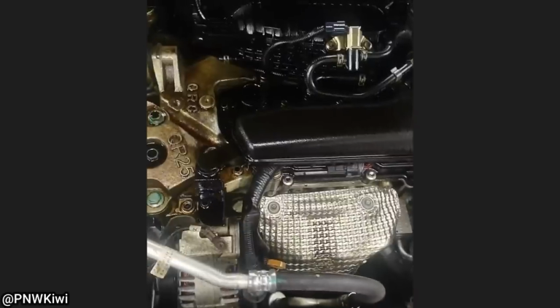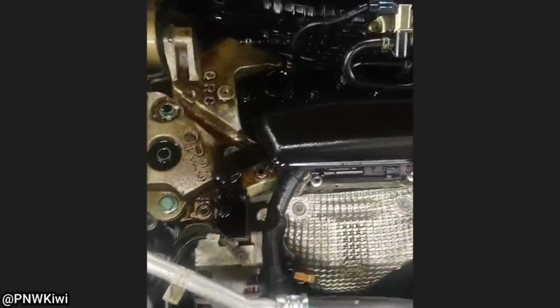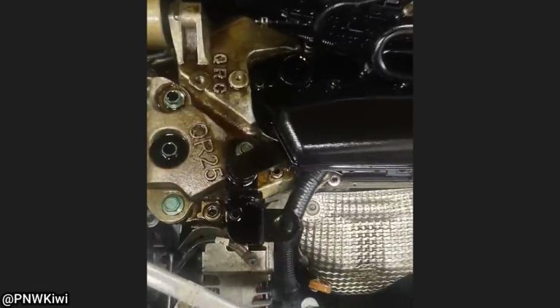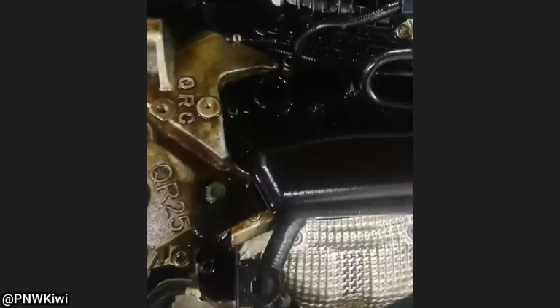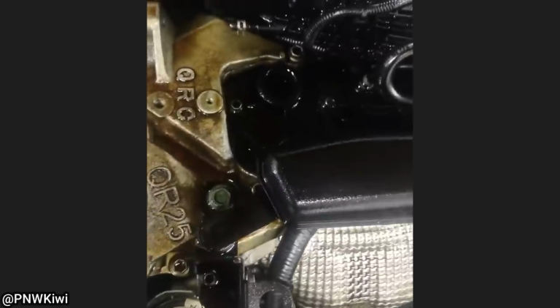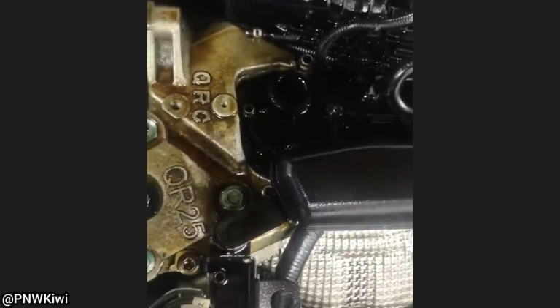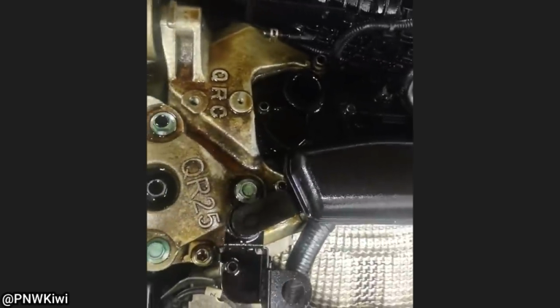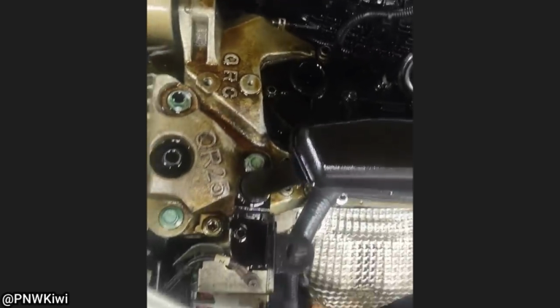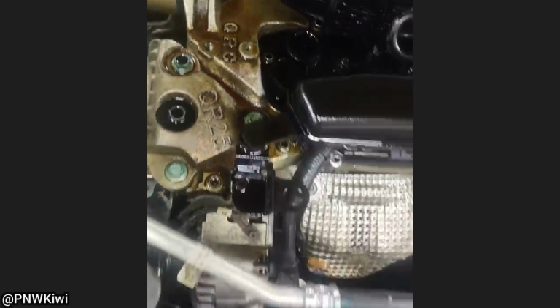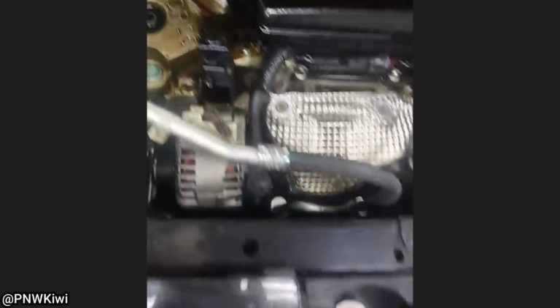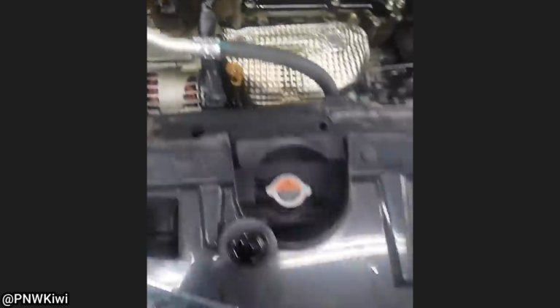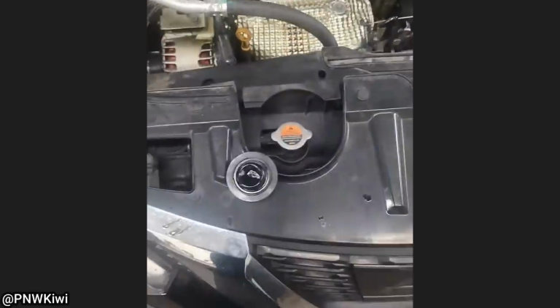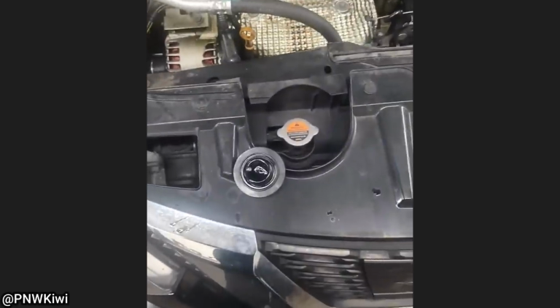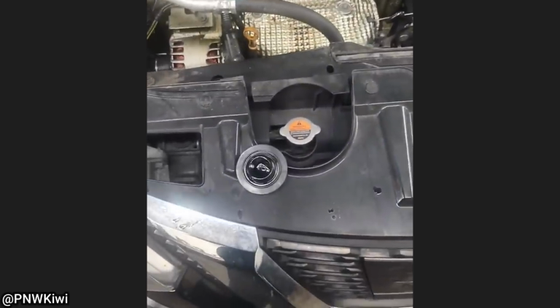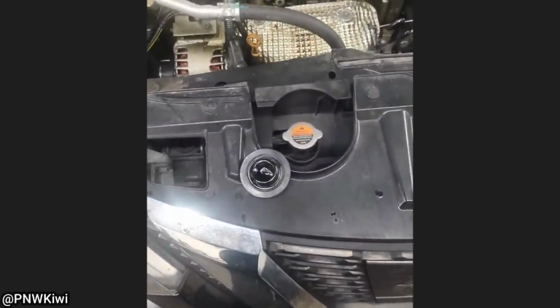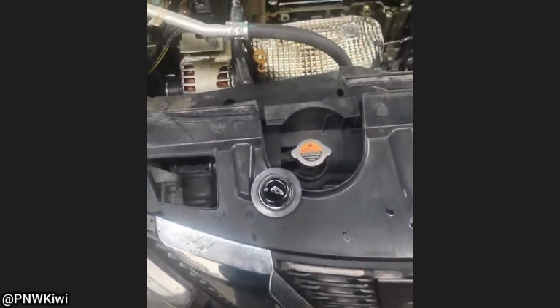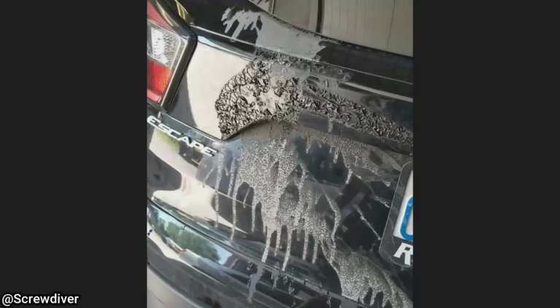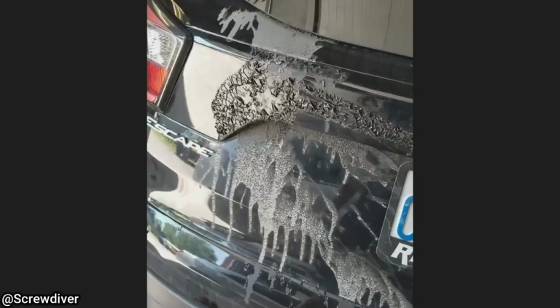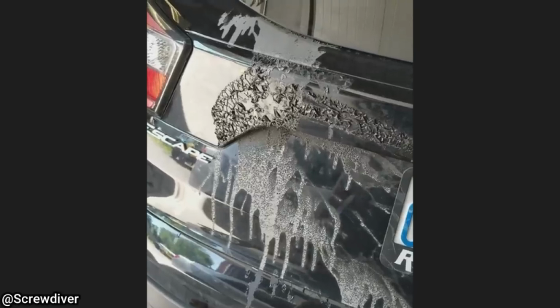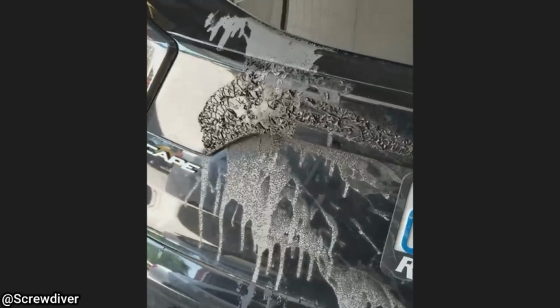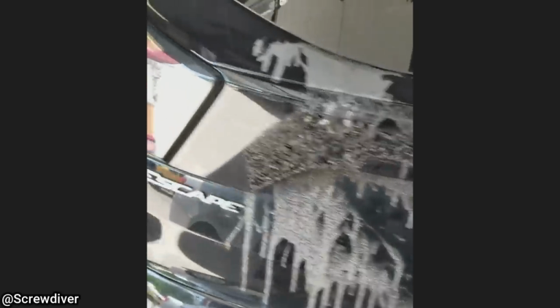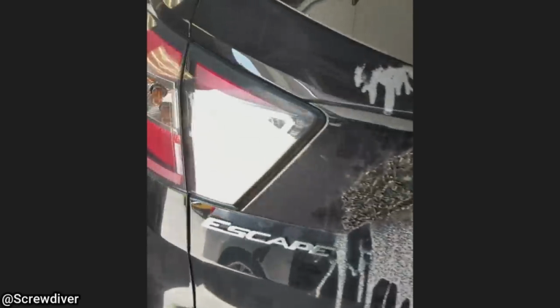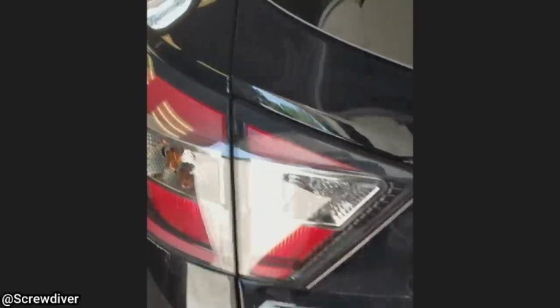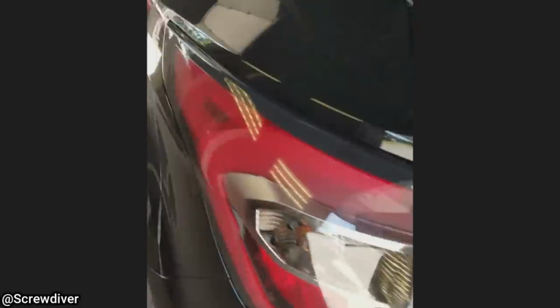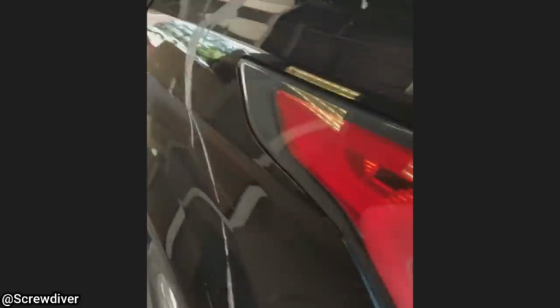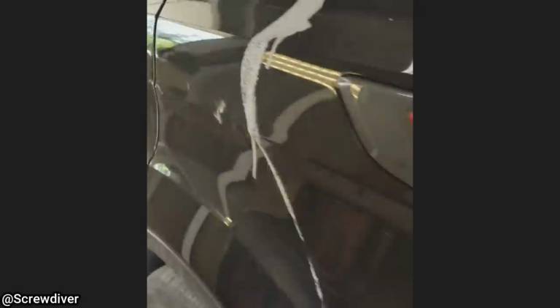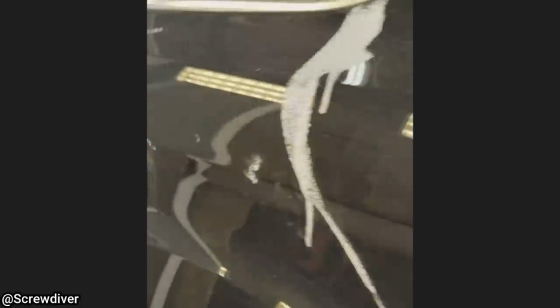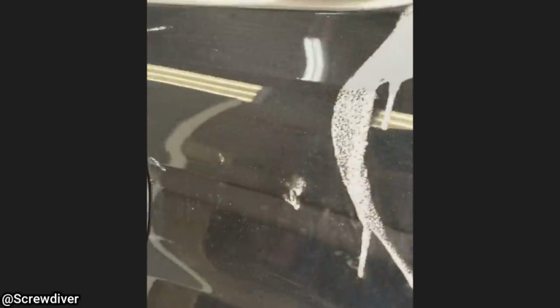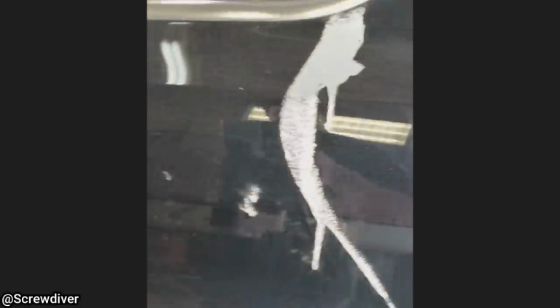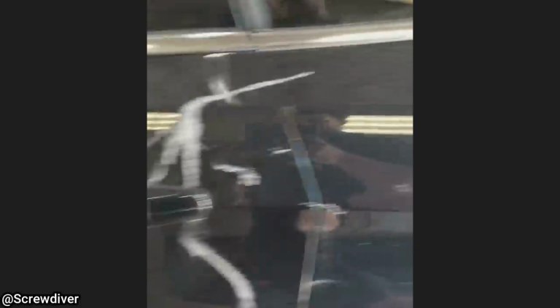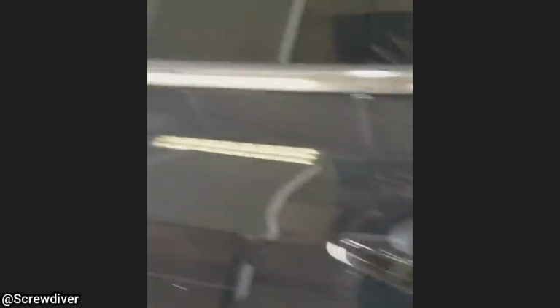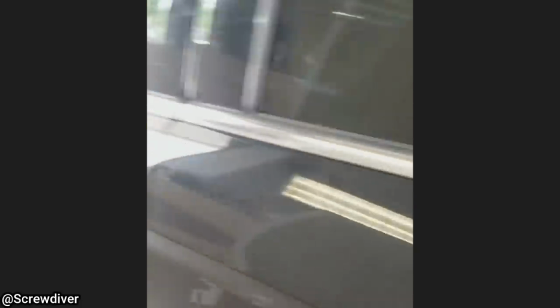Customer states they have a bad oil leak after they had a quick lube shop change their oil the day prior. This customer came in to get a quote after they had somebody pour battery acid on their vehicle. The customer did not mention who ended up doing this.